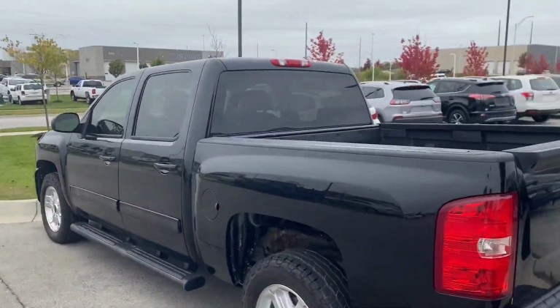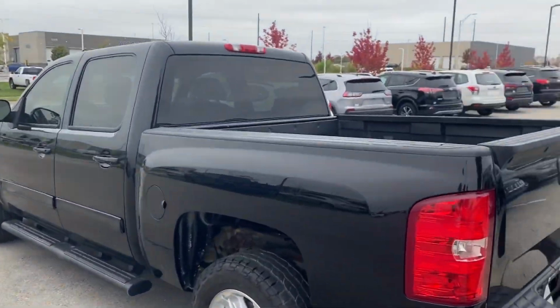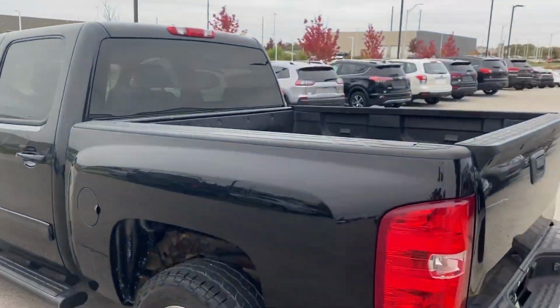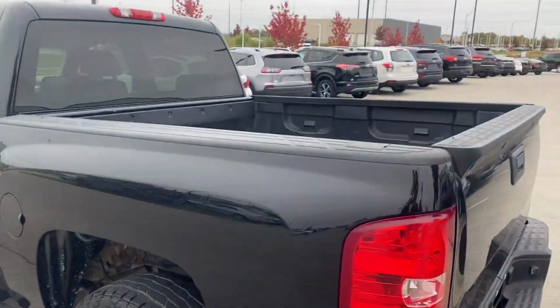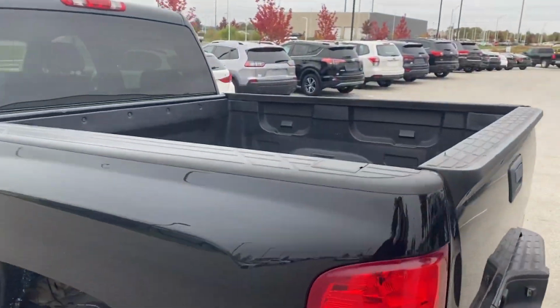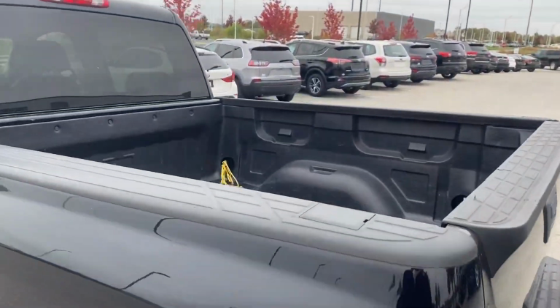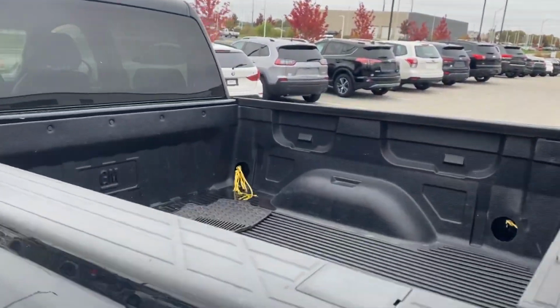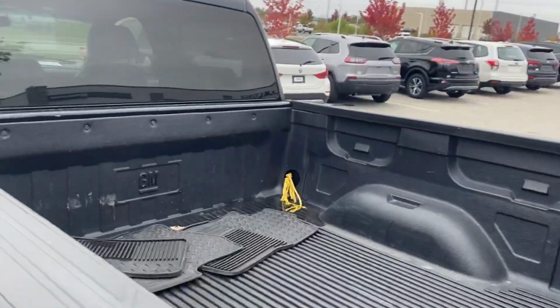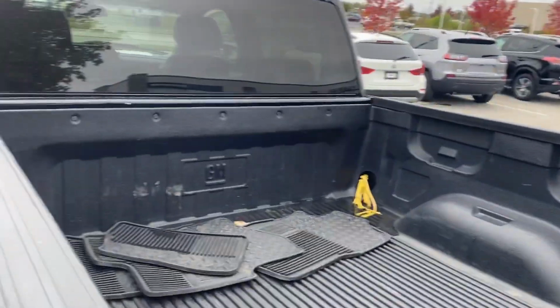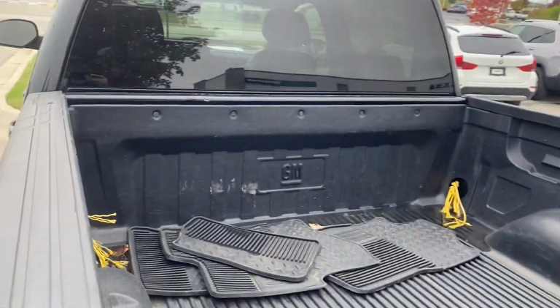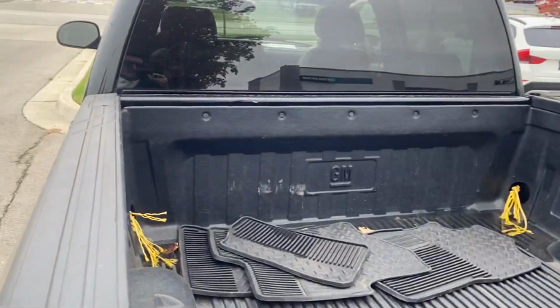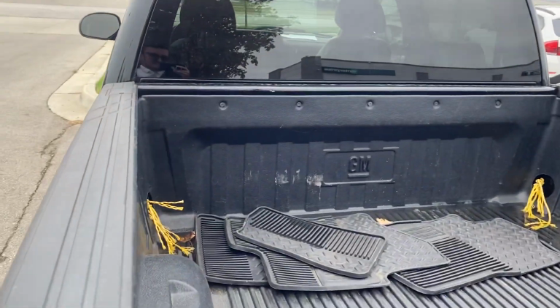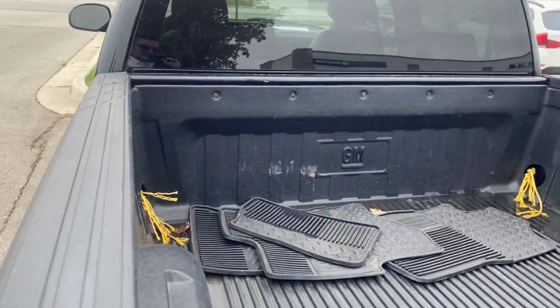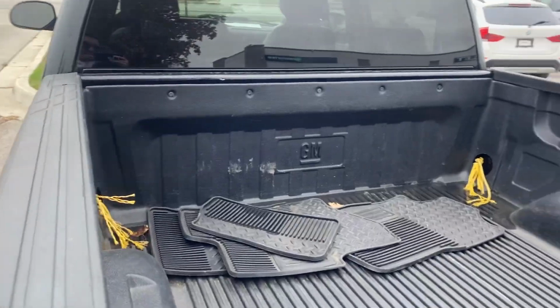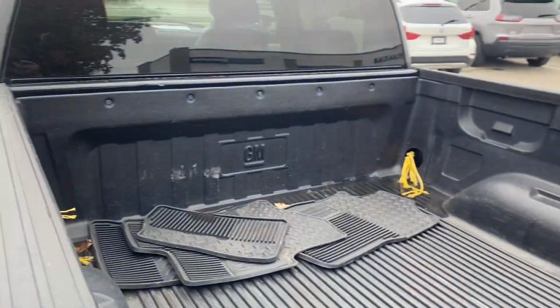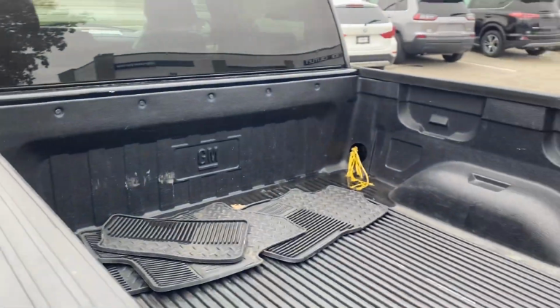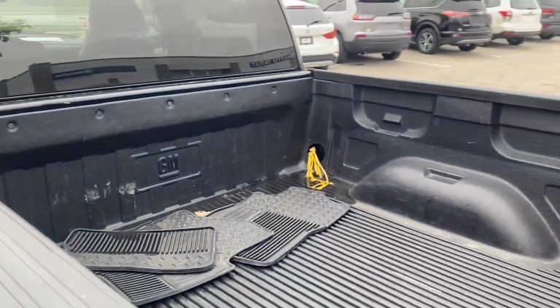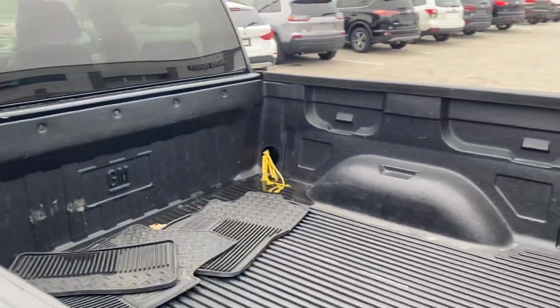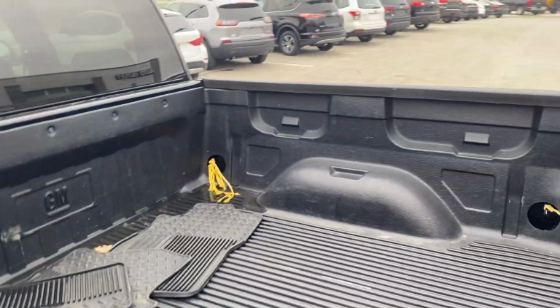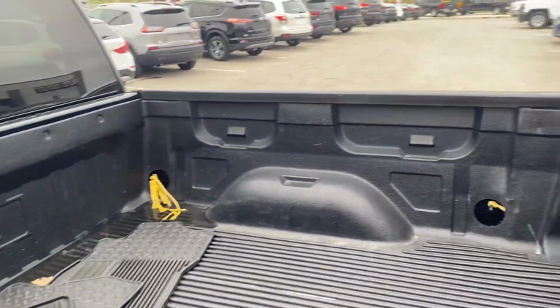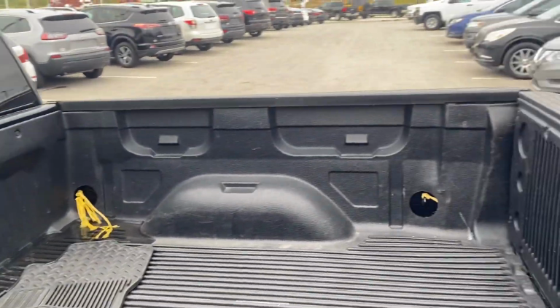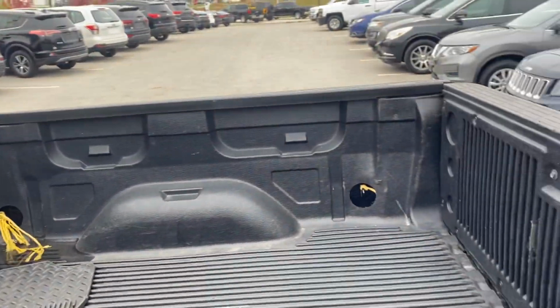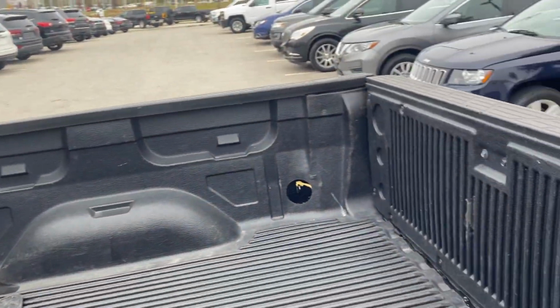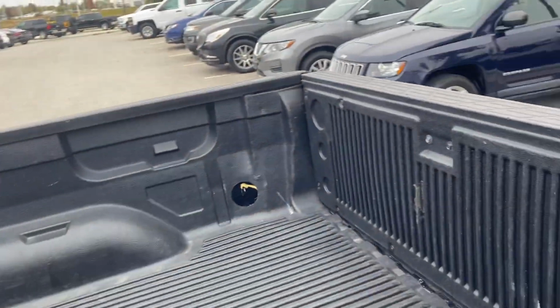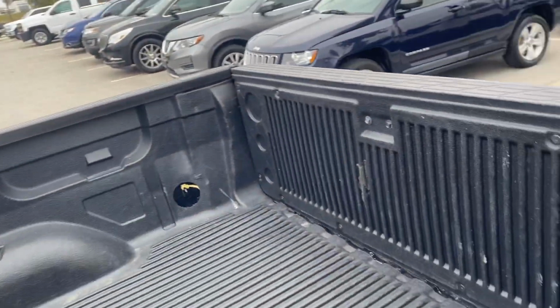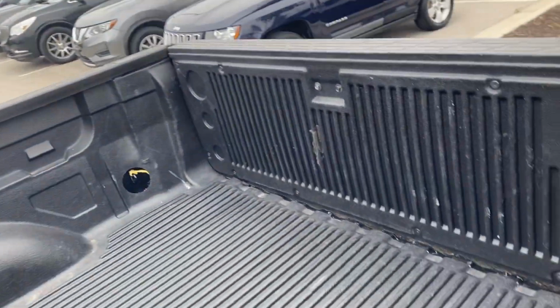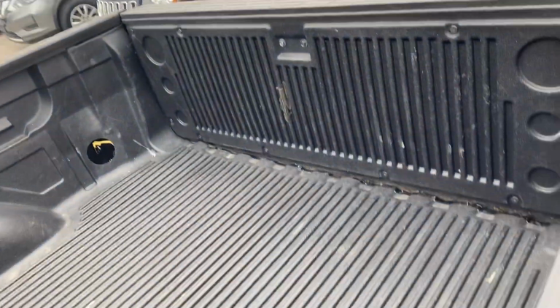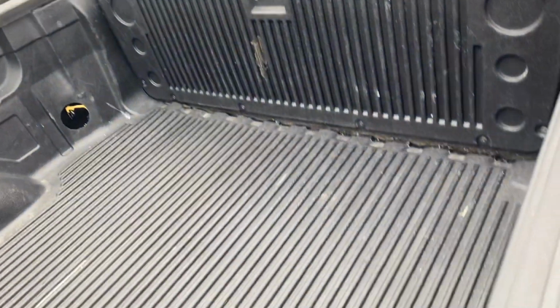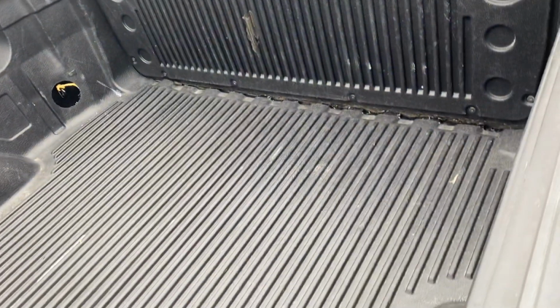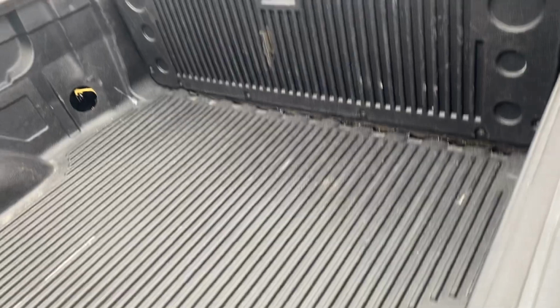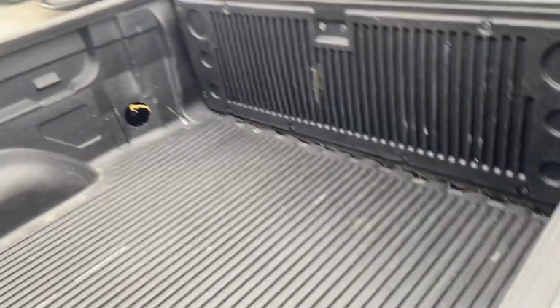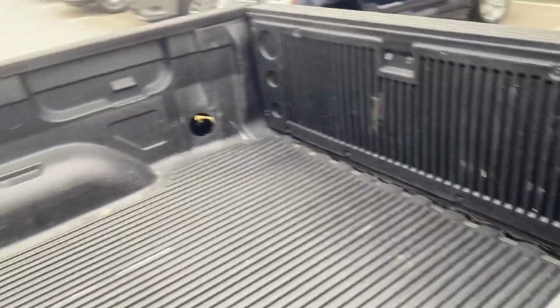The inside of the truck still looks good. Got that liner in there, no cracks, no breaks, nothing like that at all.